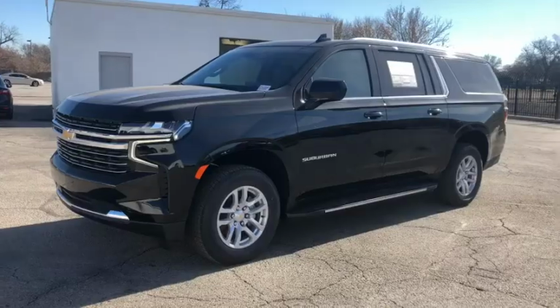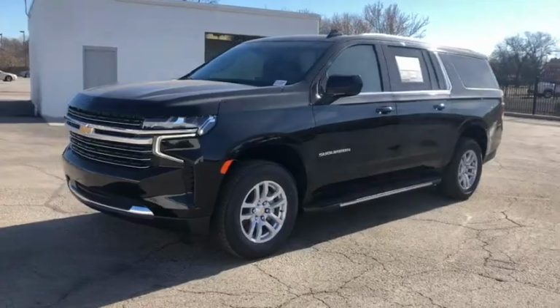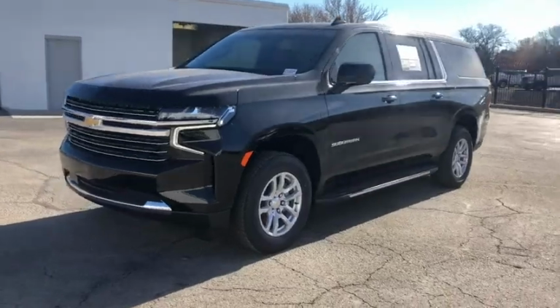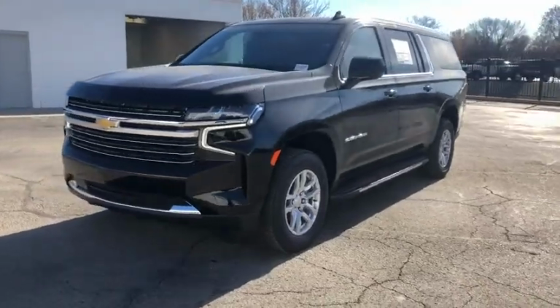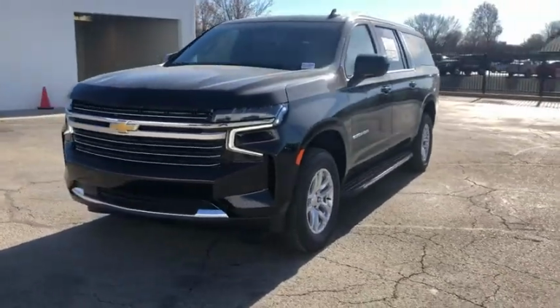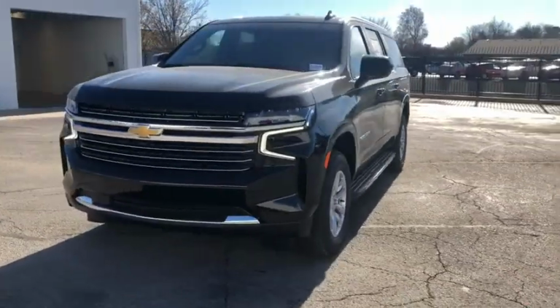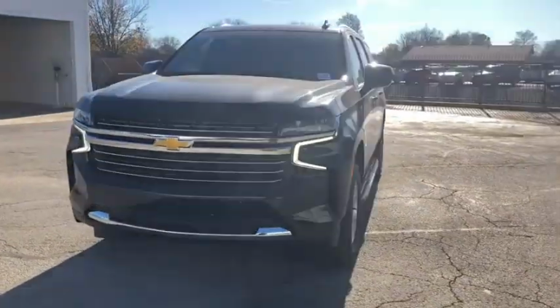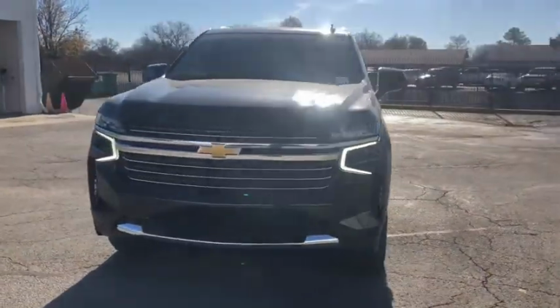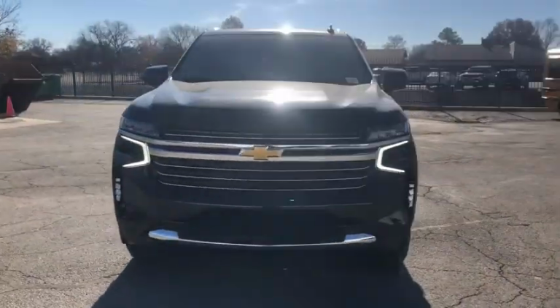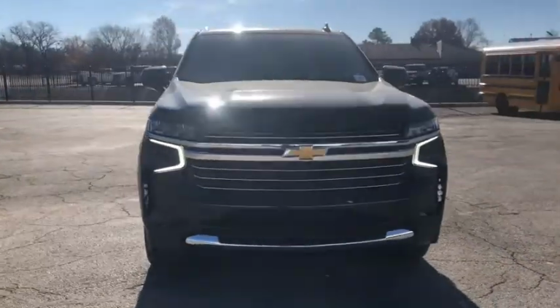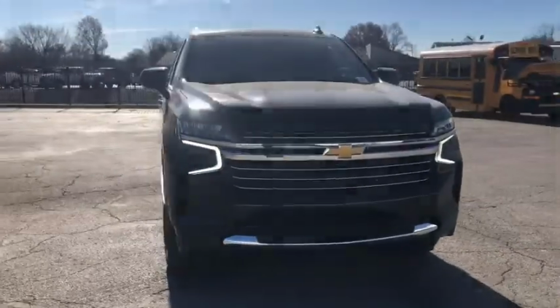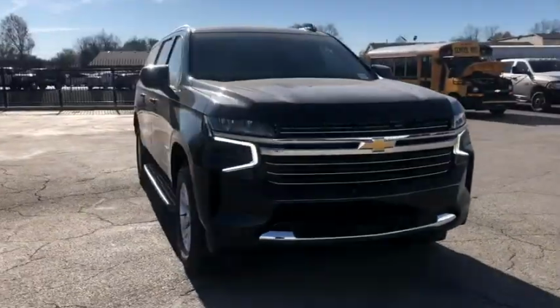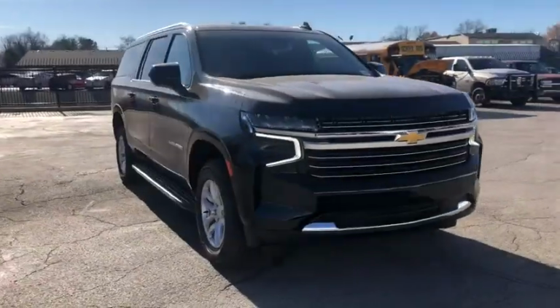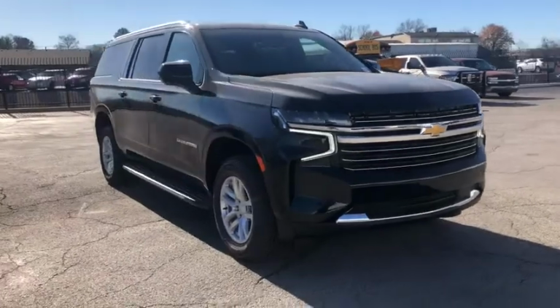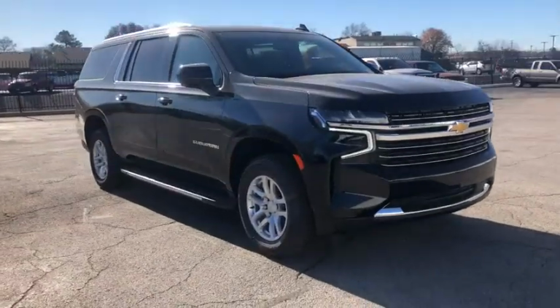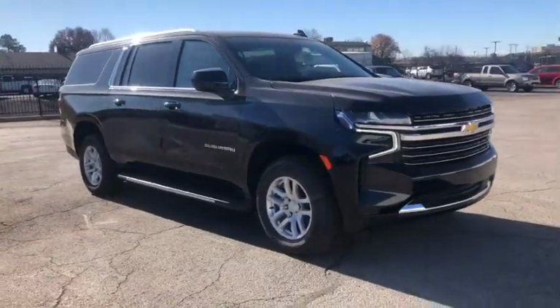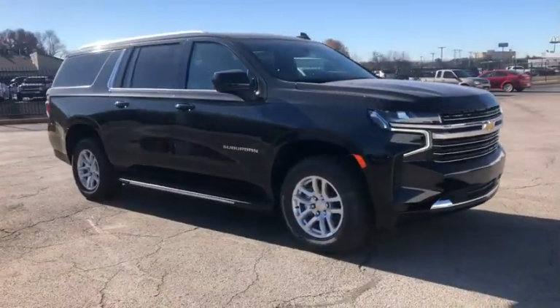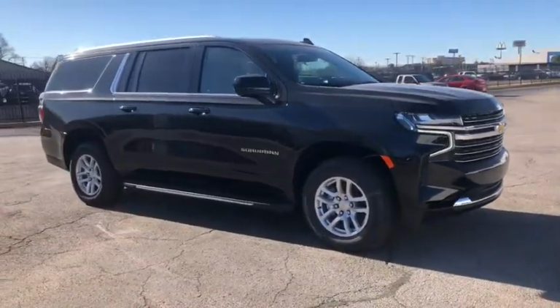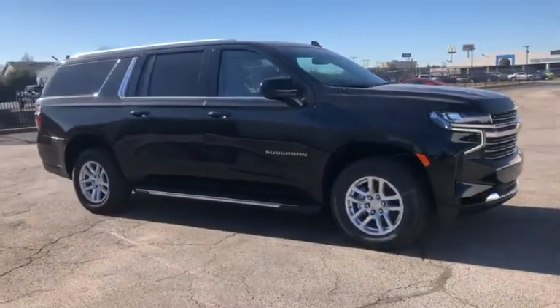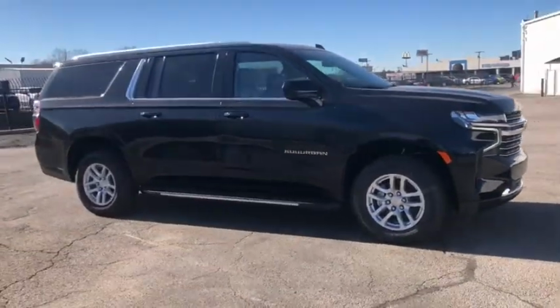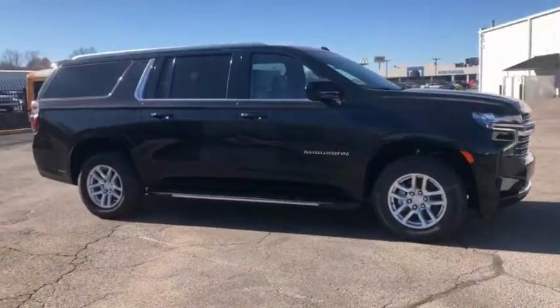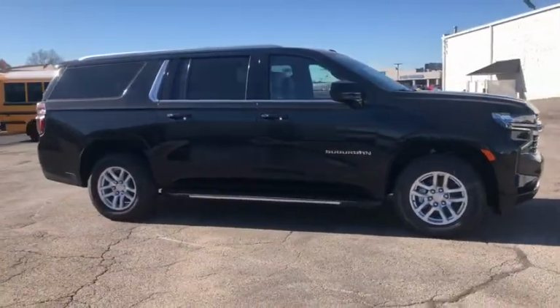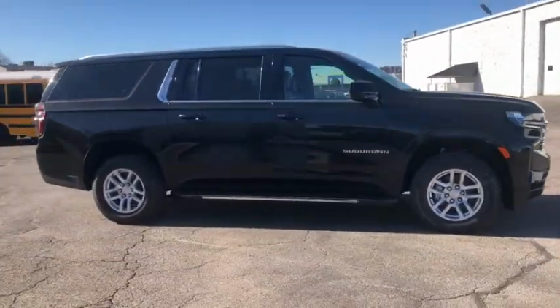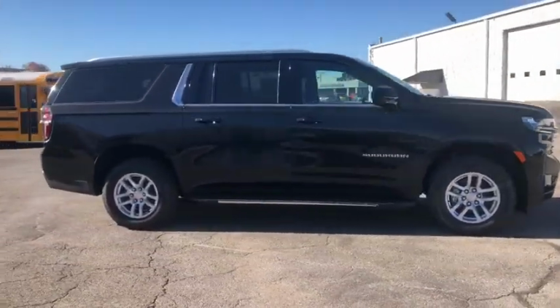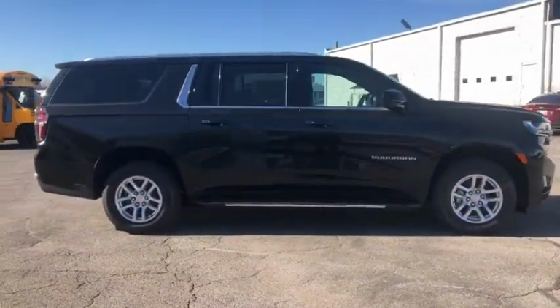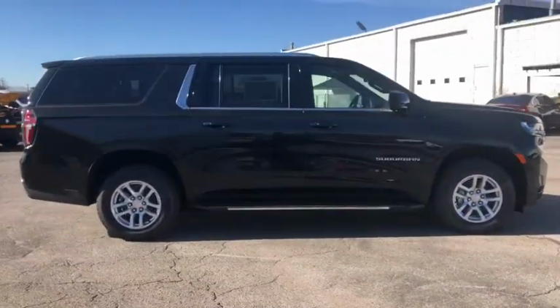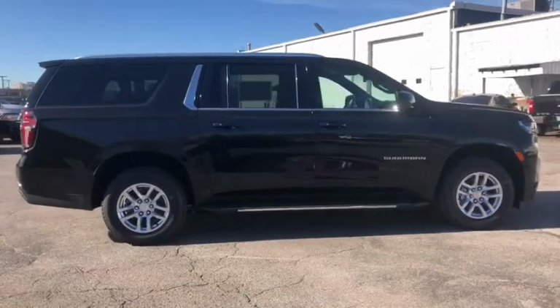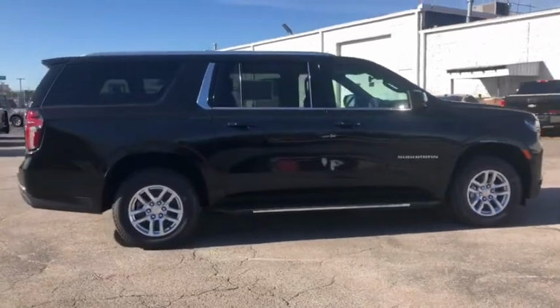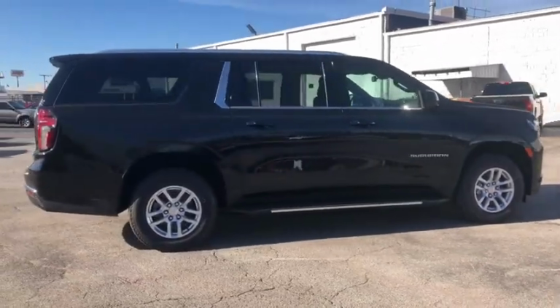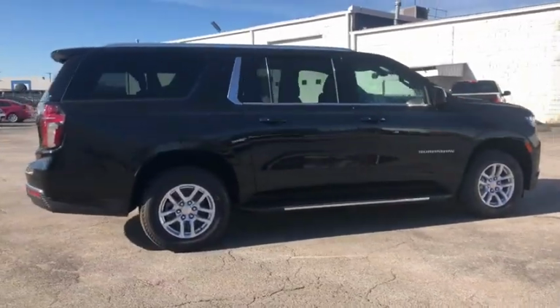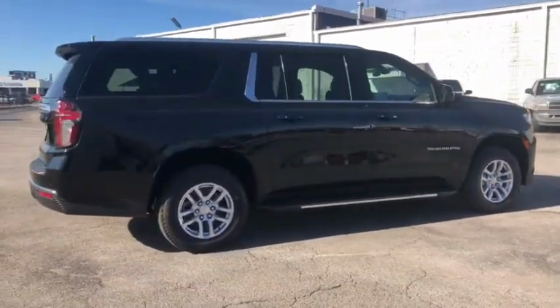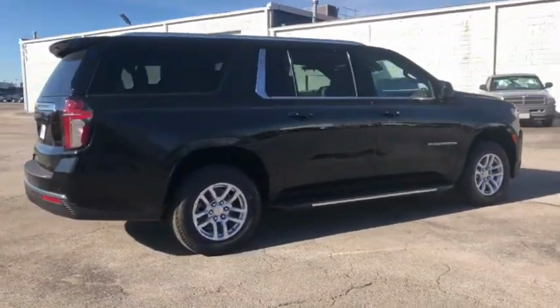You'll have love at first sight with the 2021 Chevrolet Suburban. The Suburban delivers the utility of a truck as well as the refined comfort, technology, and safety features of a full-size luxury SUV.